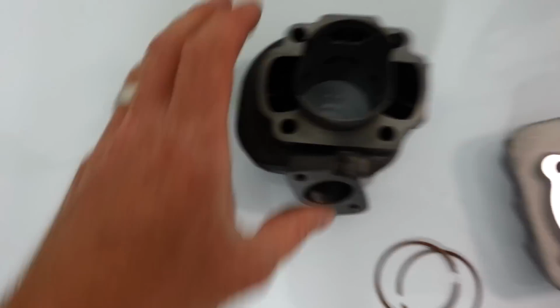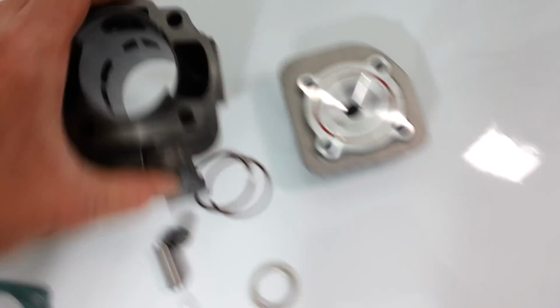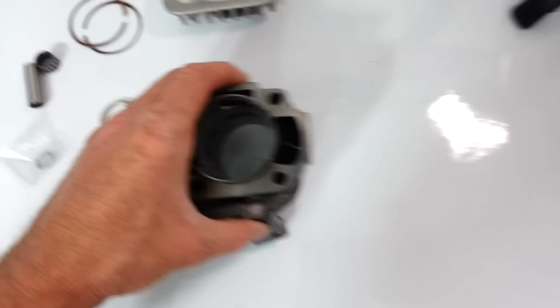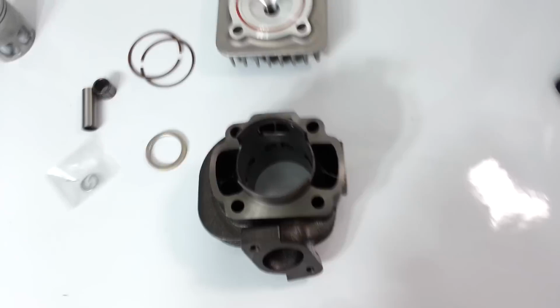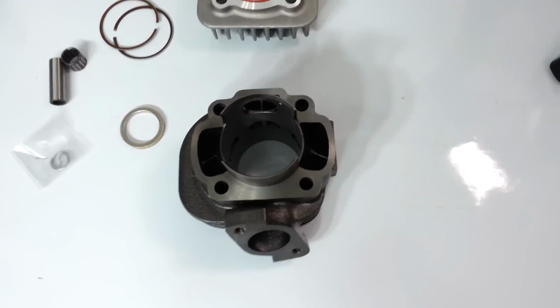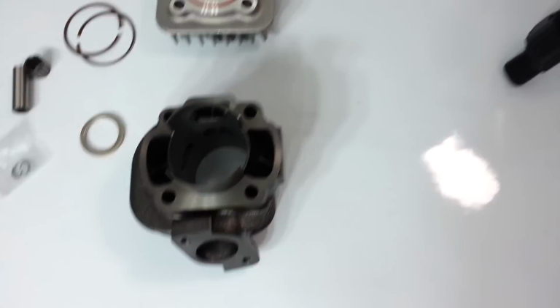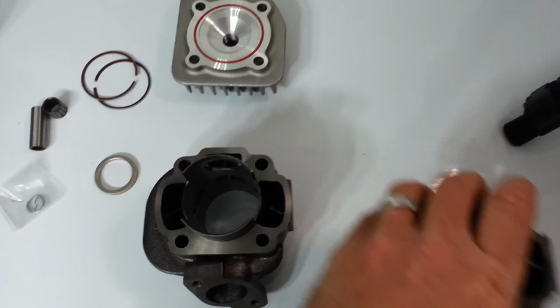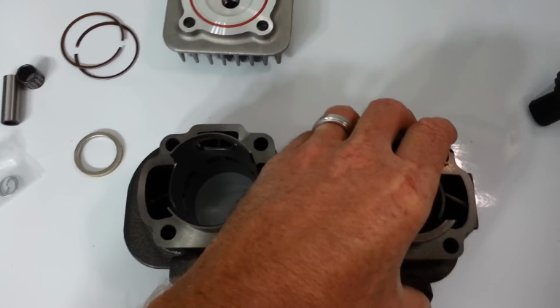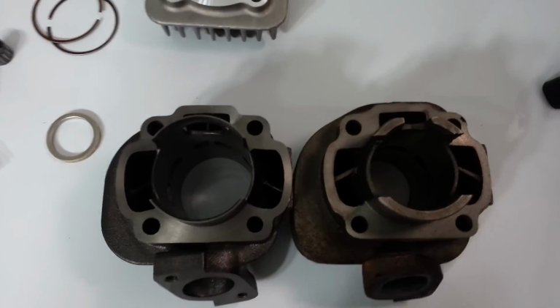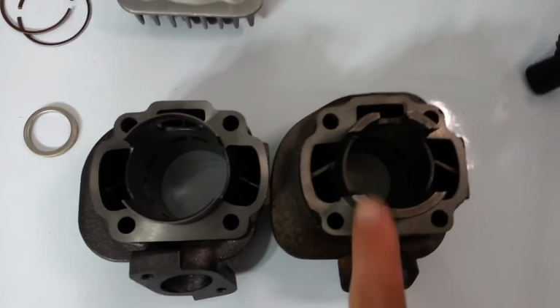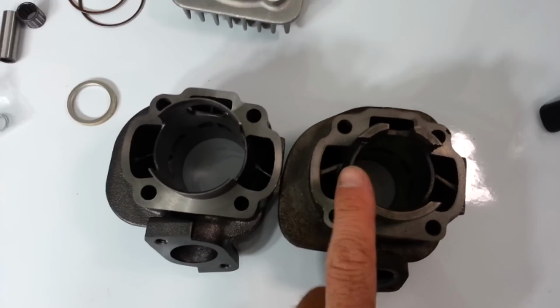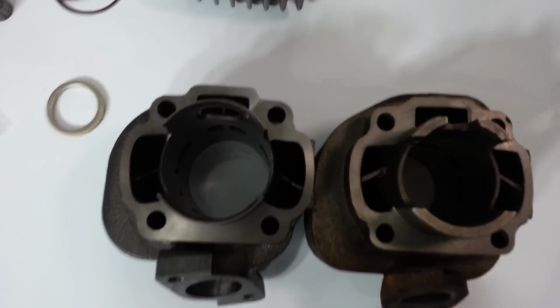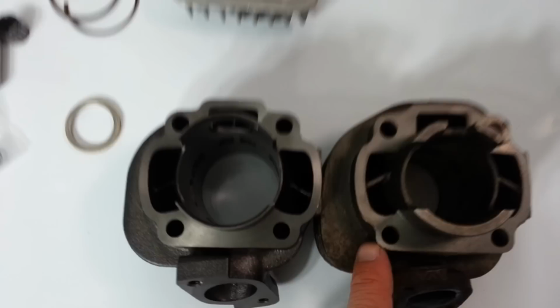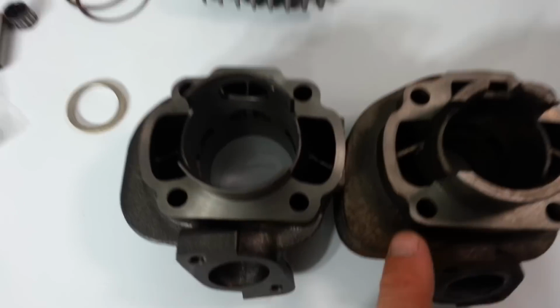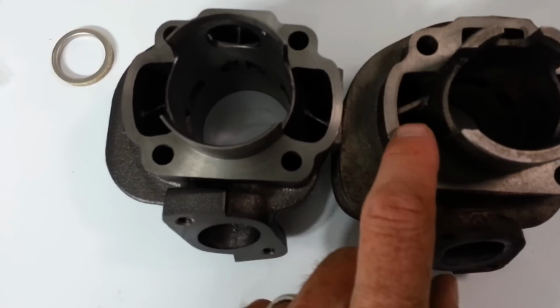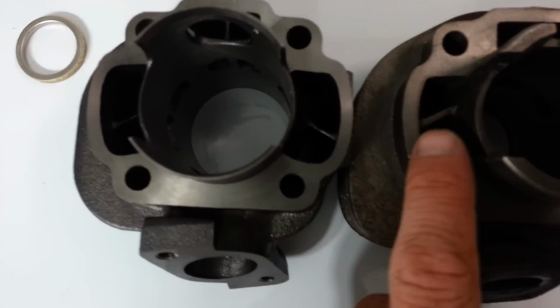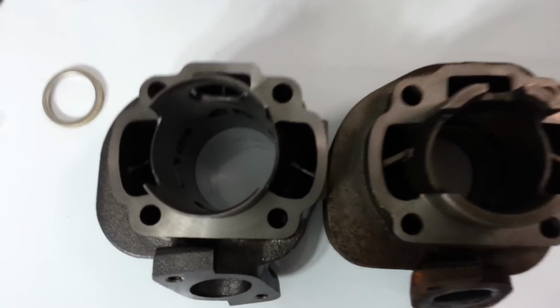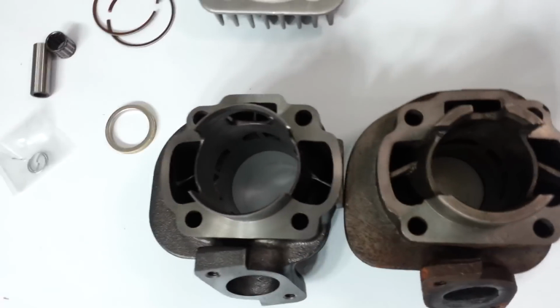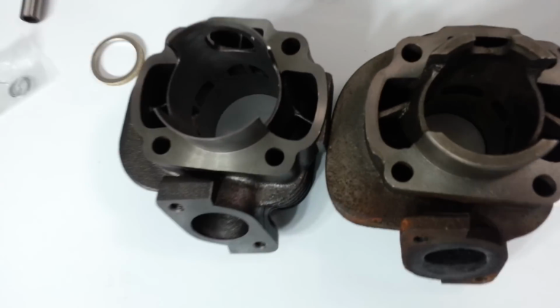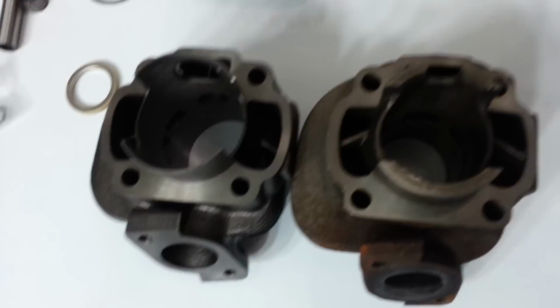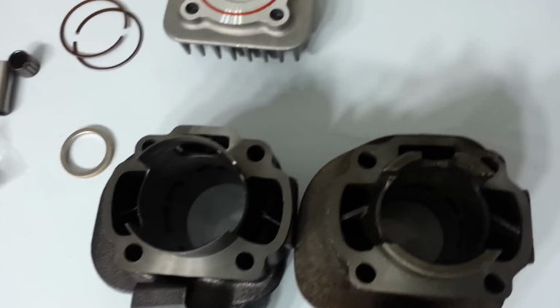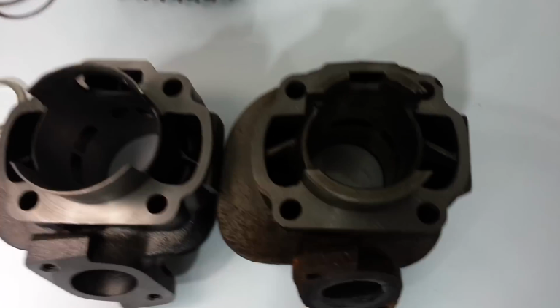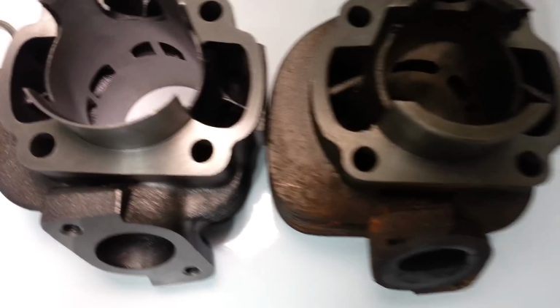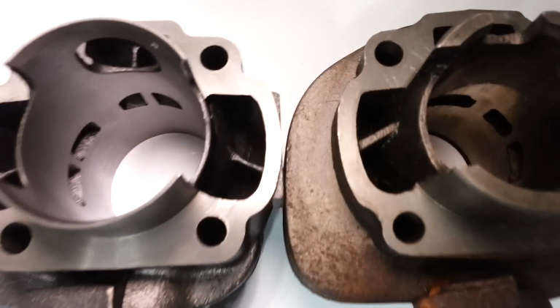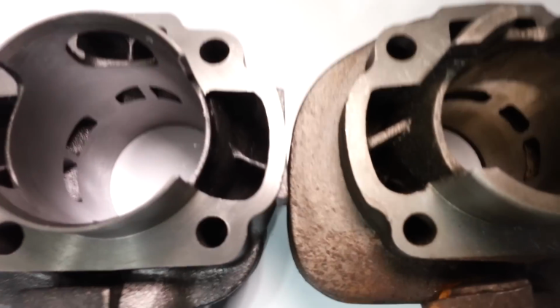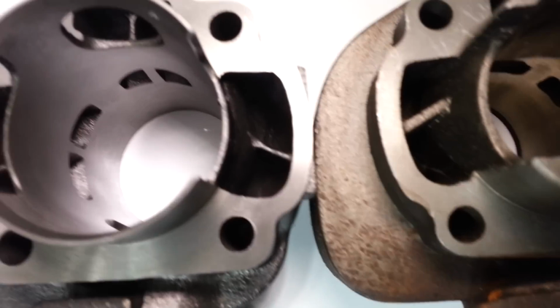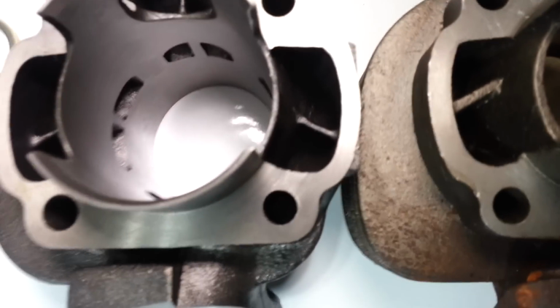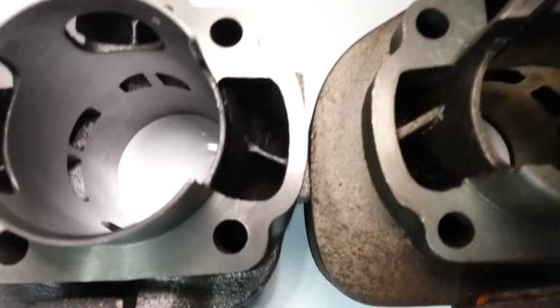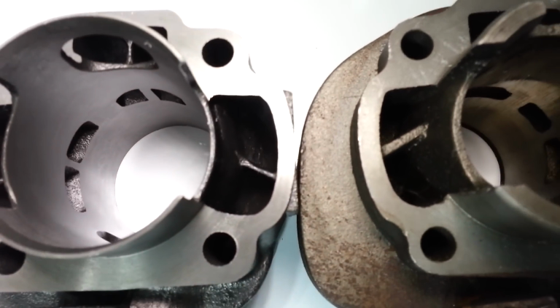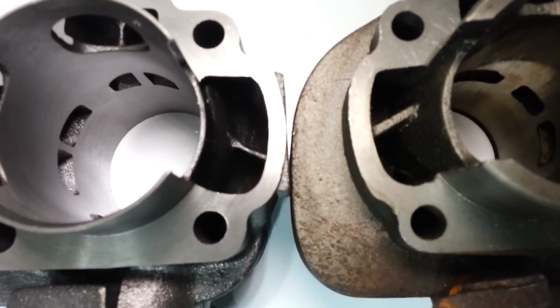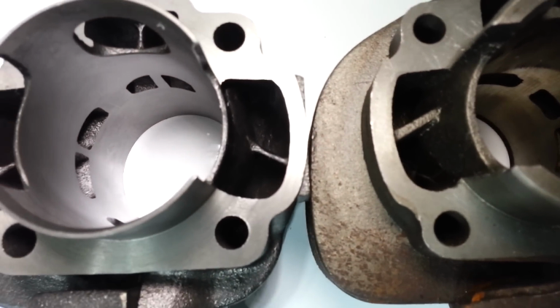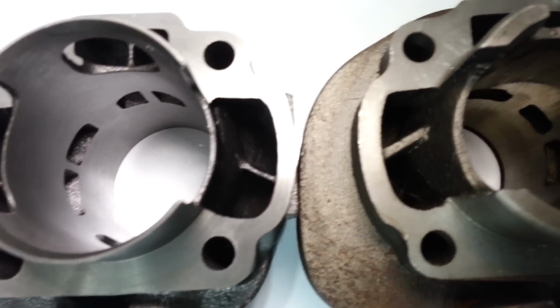I'm going to show you a comparison from stock — here, this one's stock. If you notice on the left side there, the porting is much better. Let me grab the light so you can see.